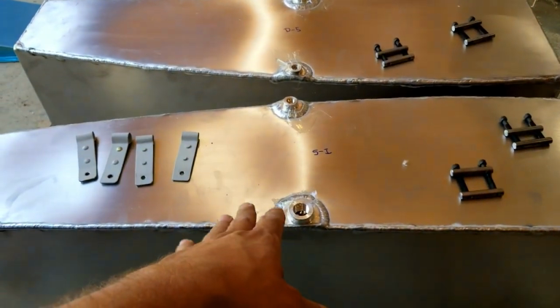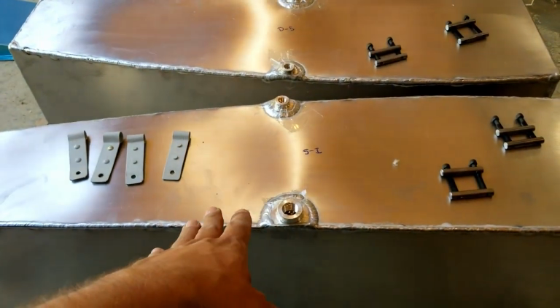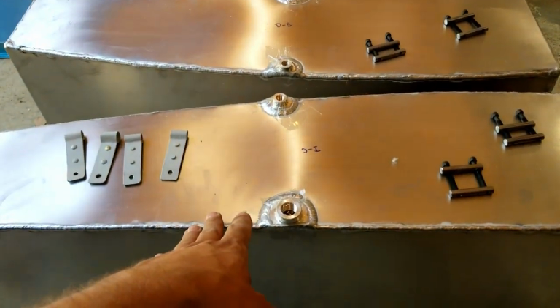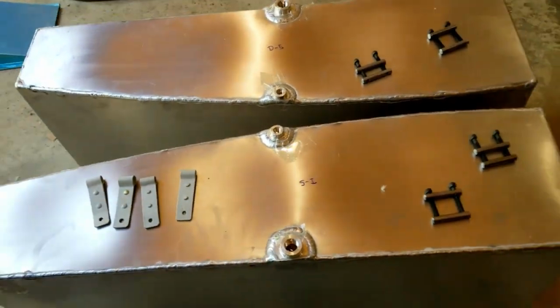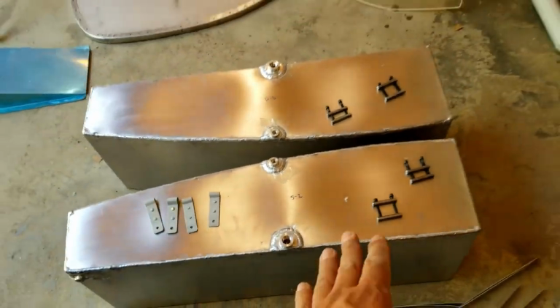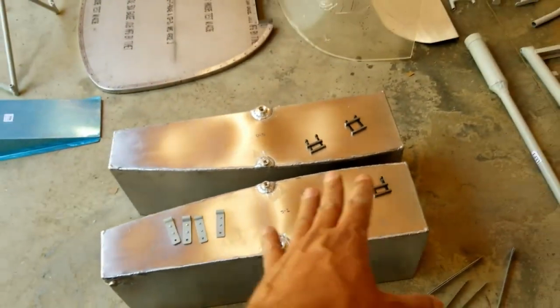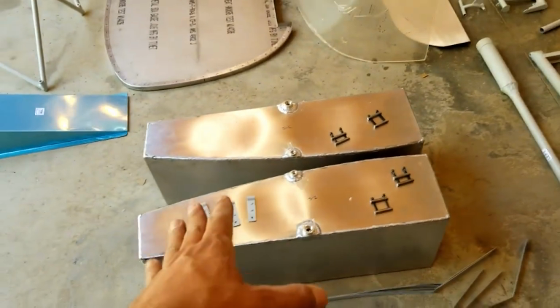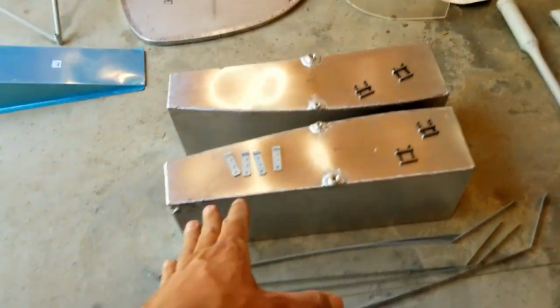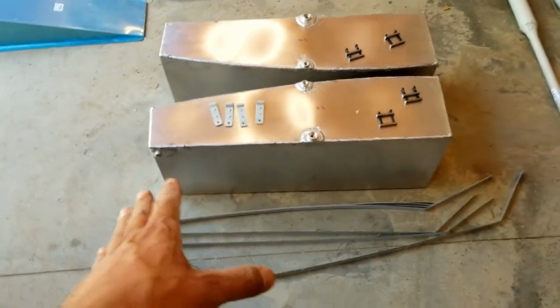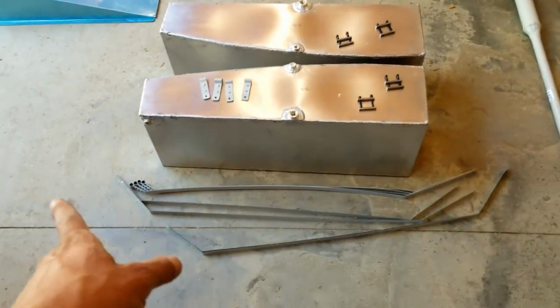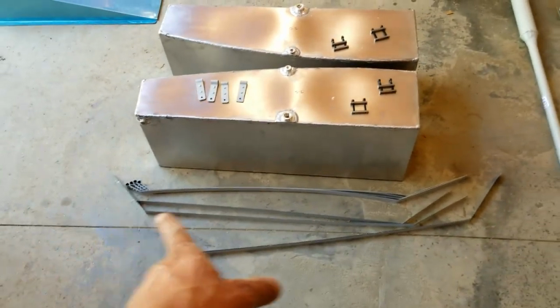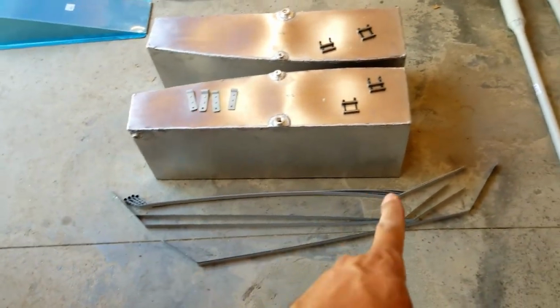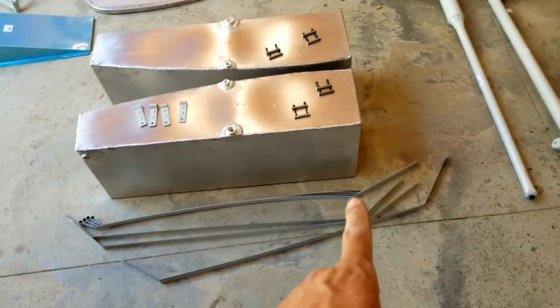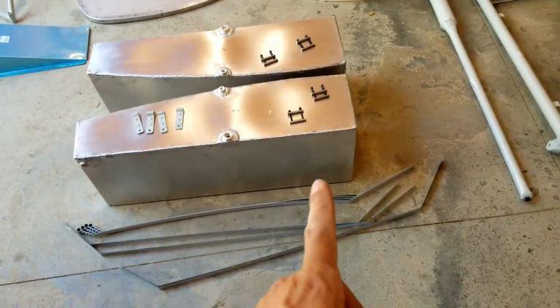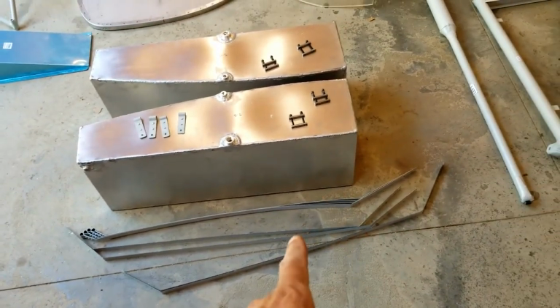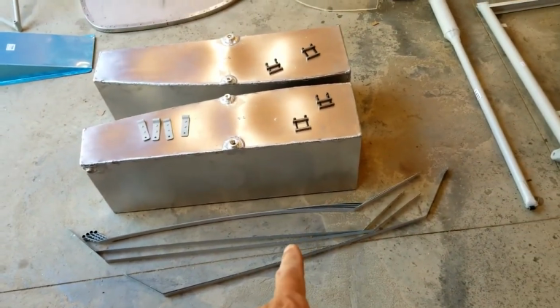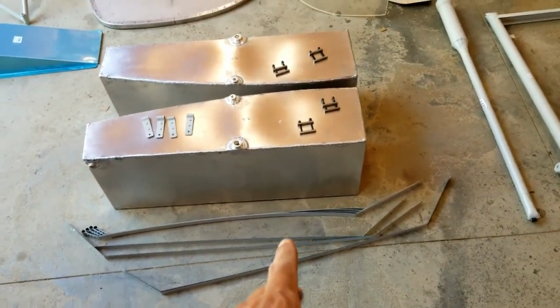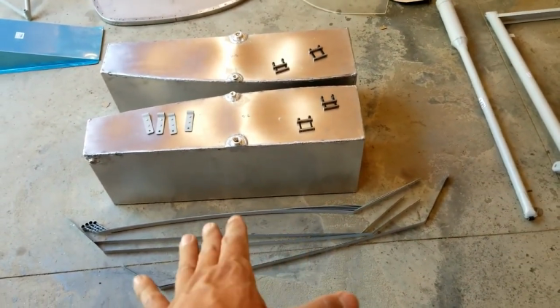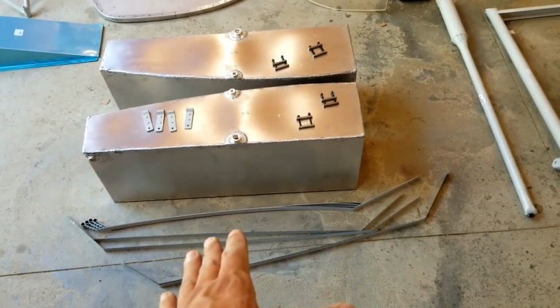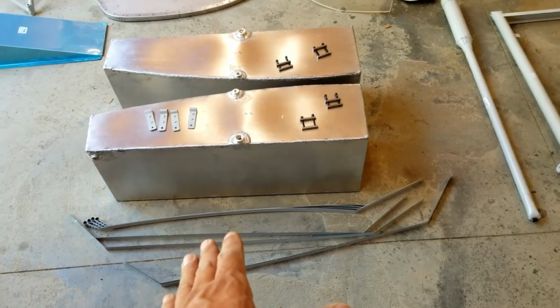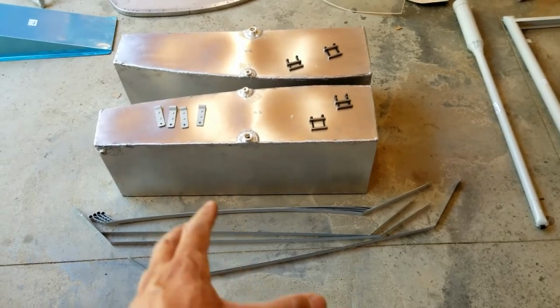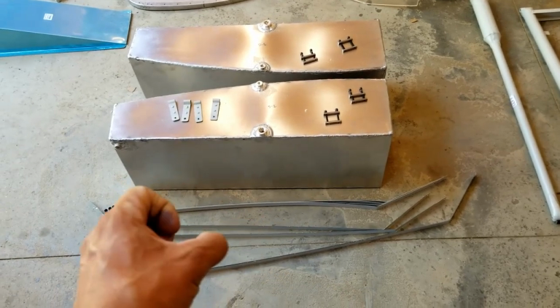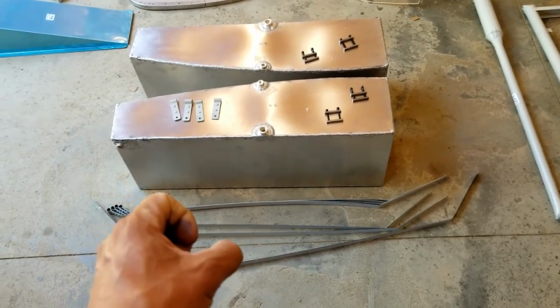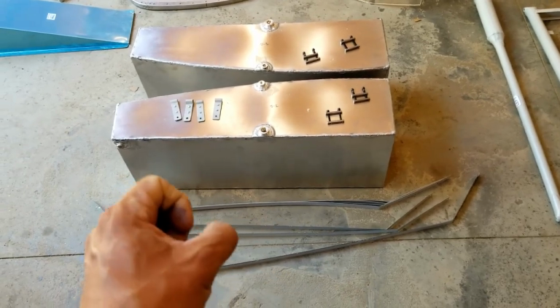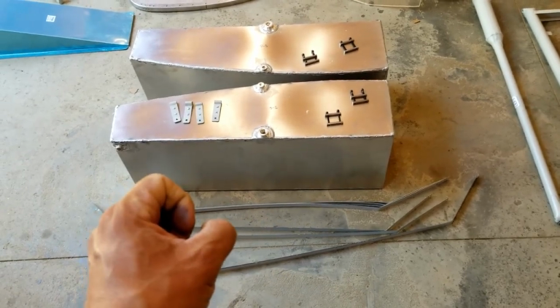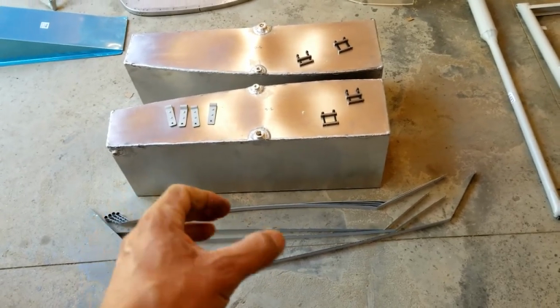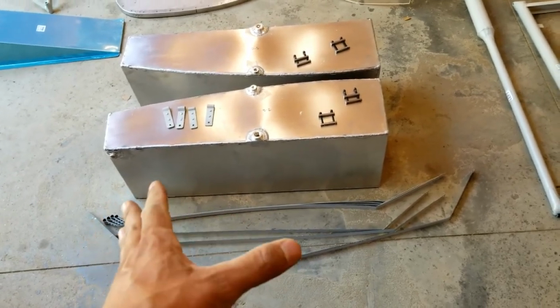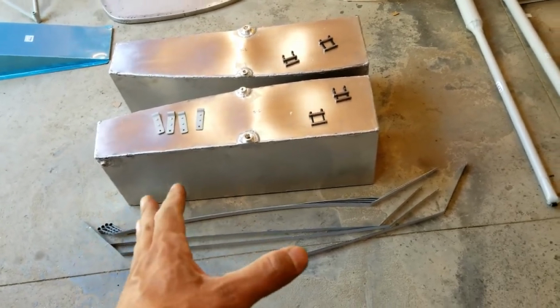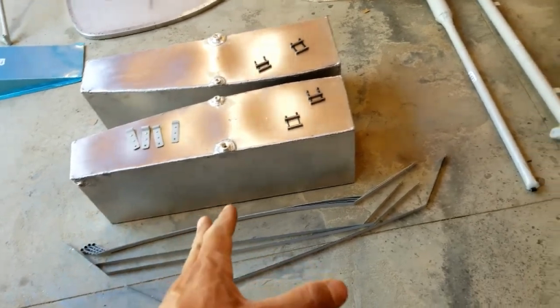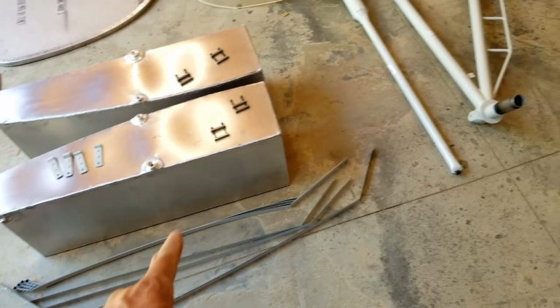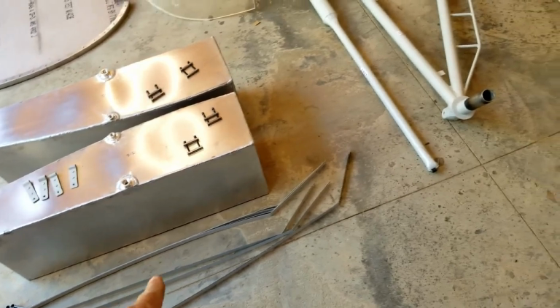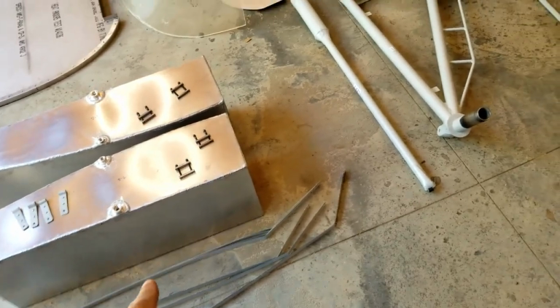So here we got ox tanks, hardware, the straps to support them. These were still wet — I guess the paint hadn't dried when they packaged them. So they're all stuck together and the paint is ripping apart as you pull them off. So I'm going to have to repaint those.